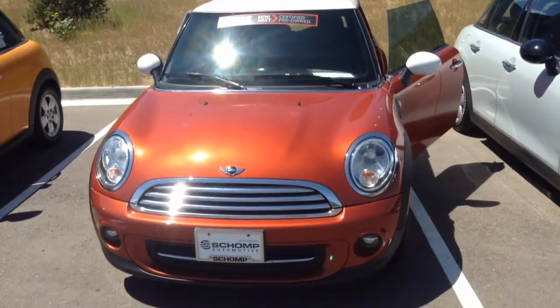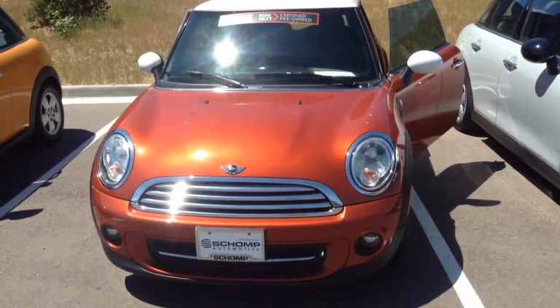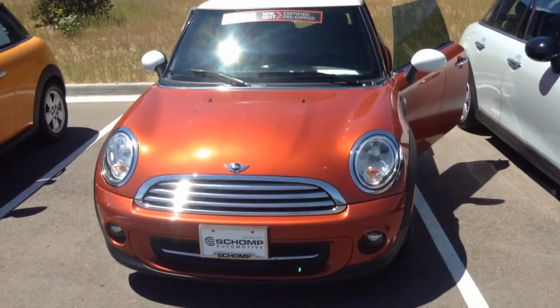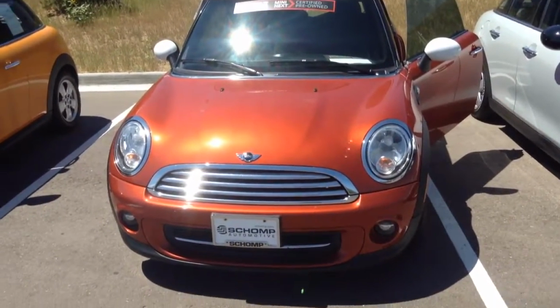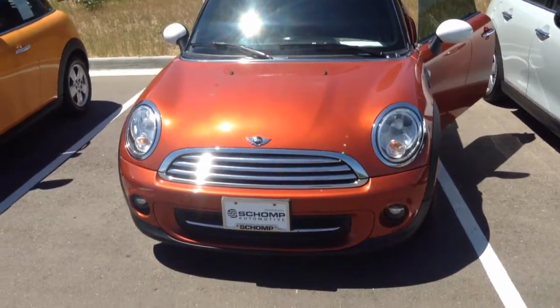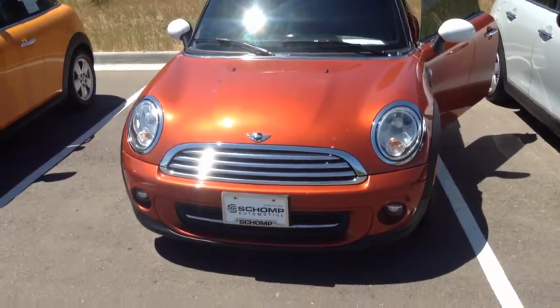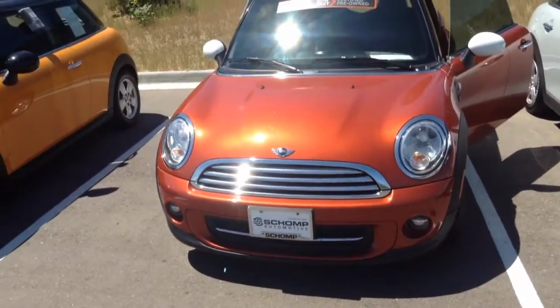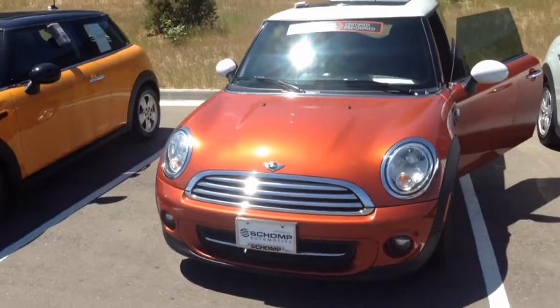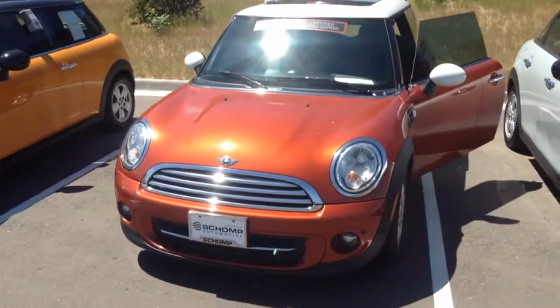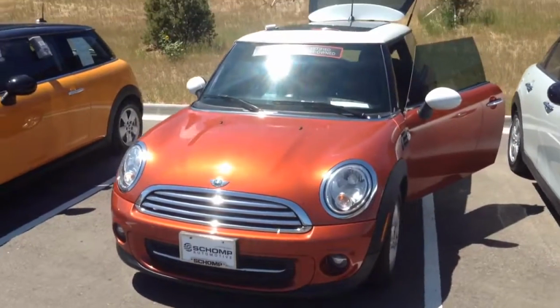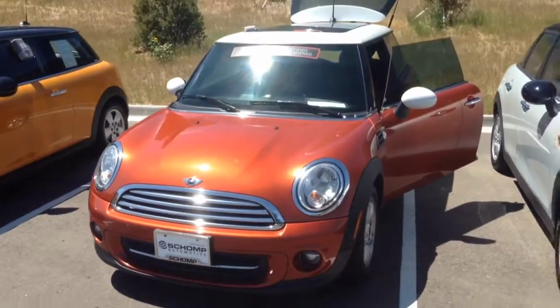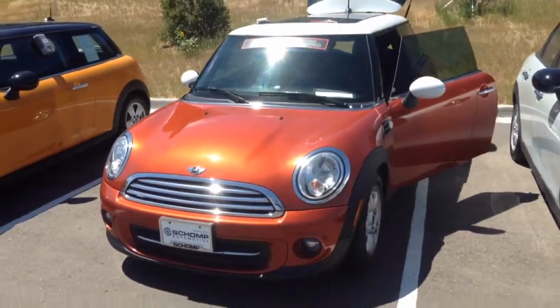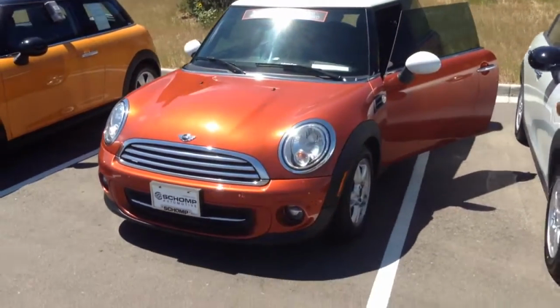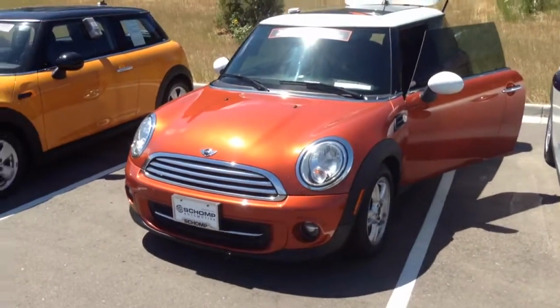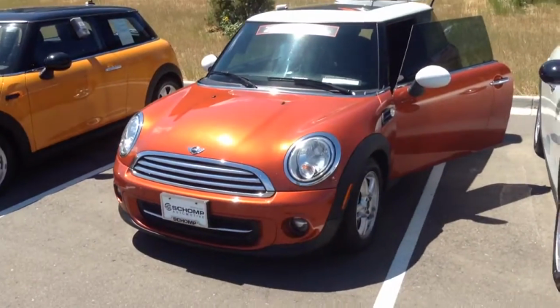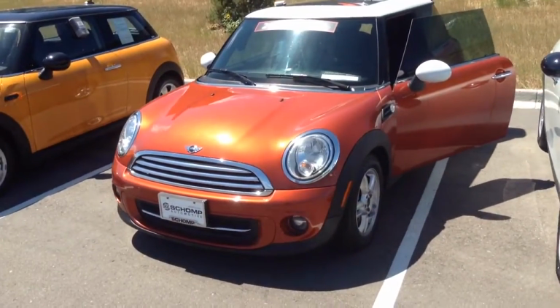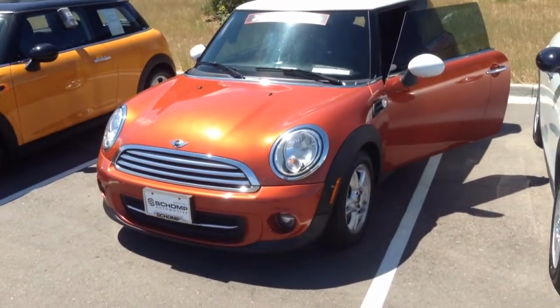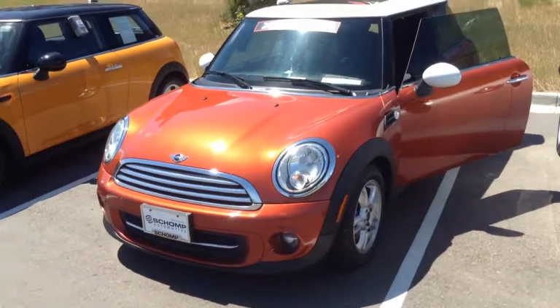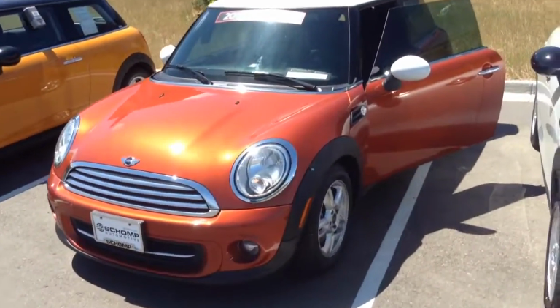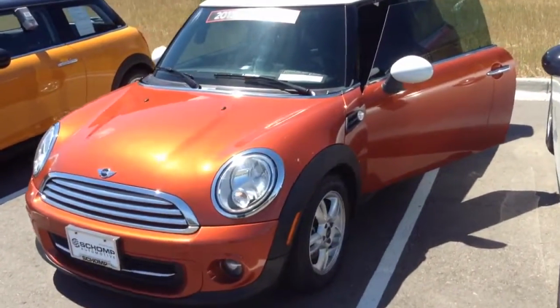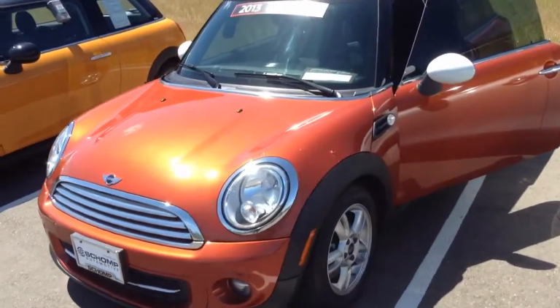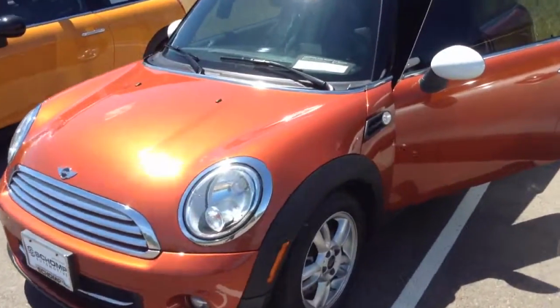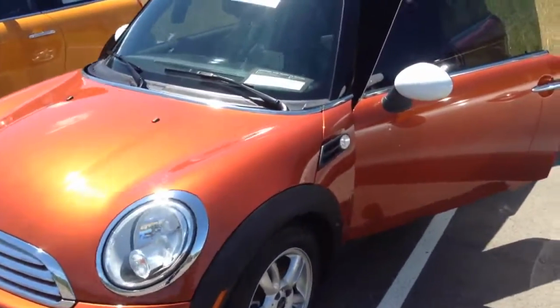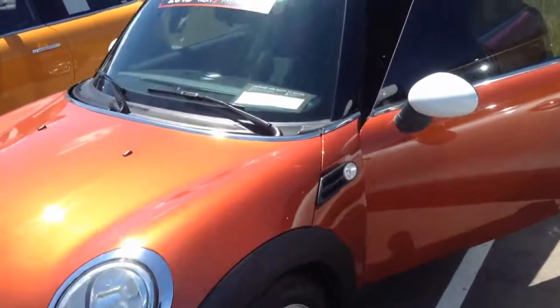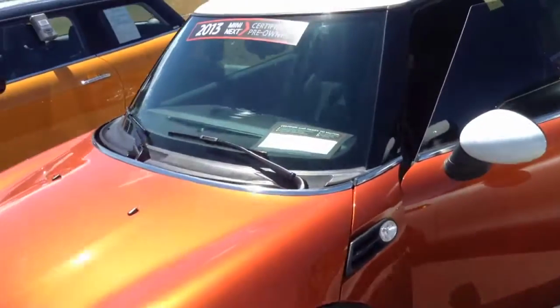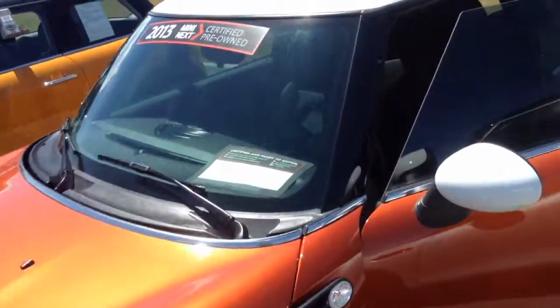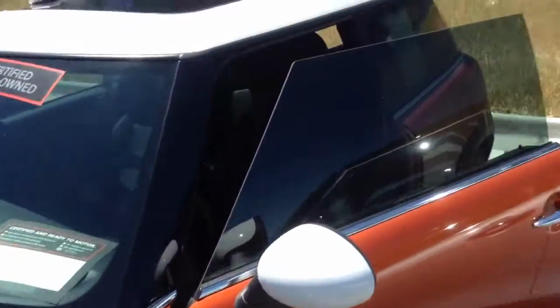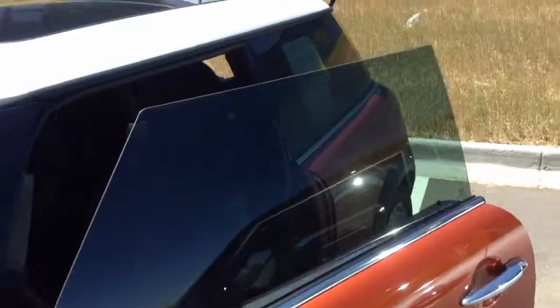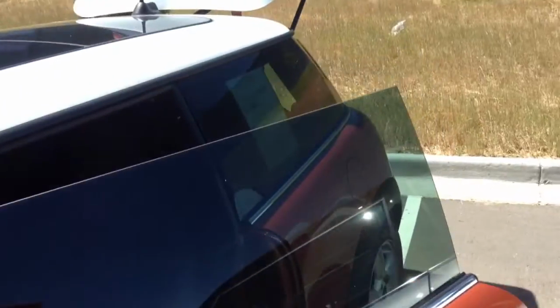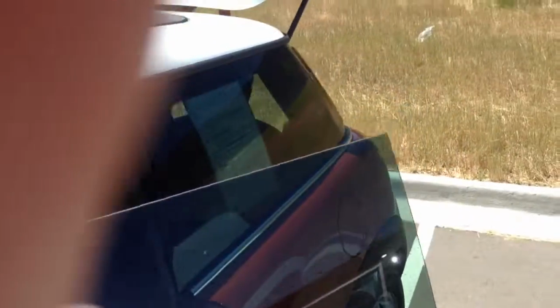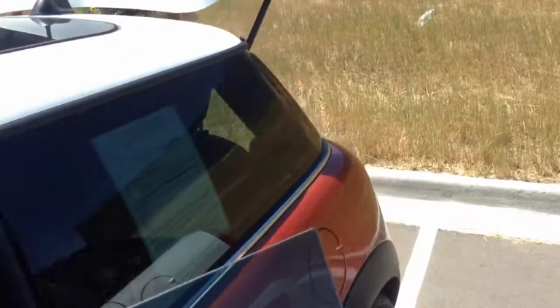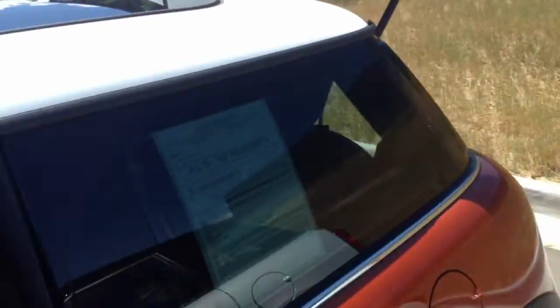Hi Derek! I just wanted to send you a quick video of the 2013 two-door hardtop. A couple things about it — I wanted to show you on the inside.